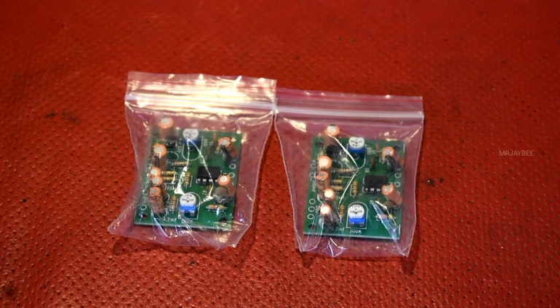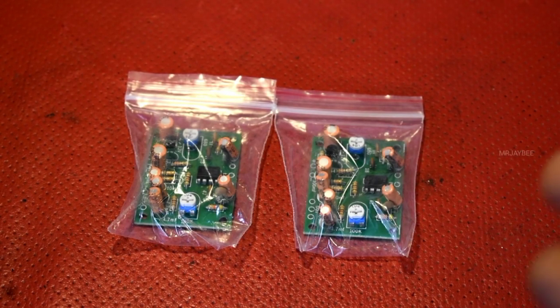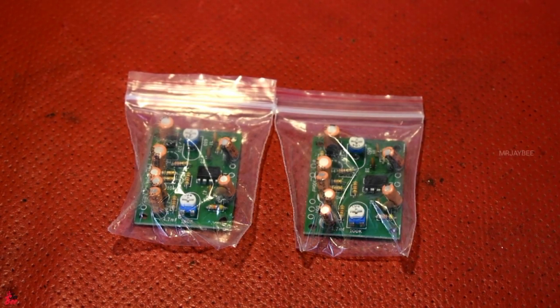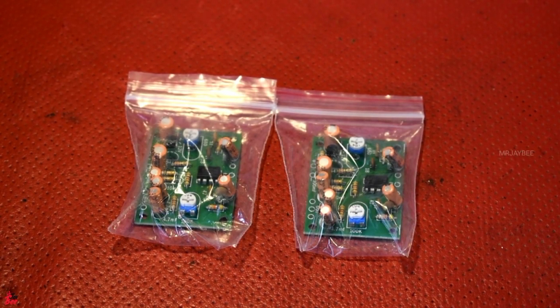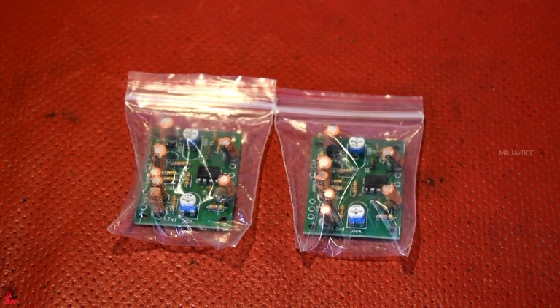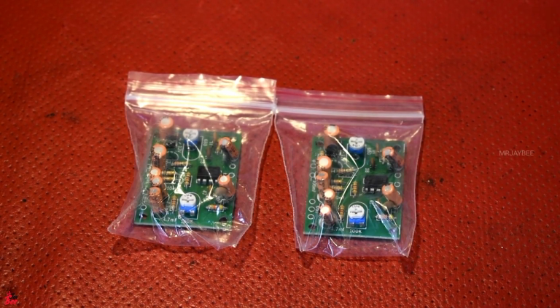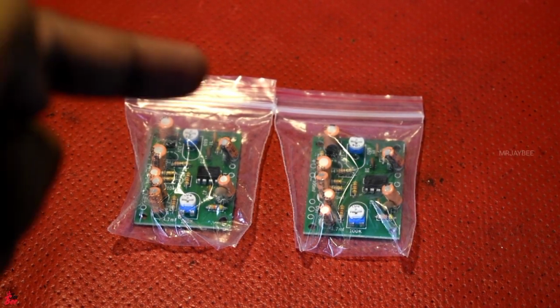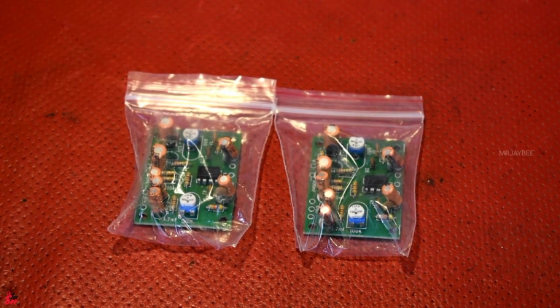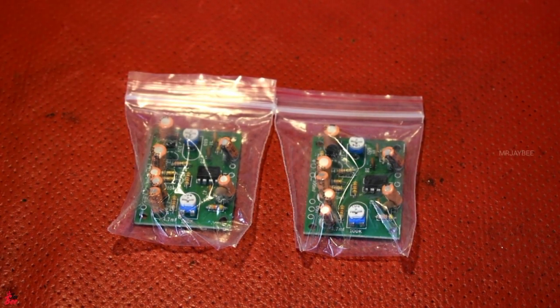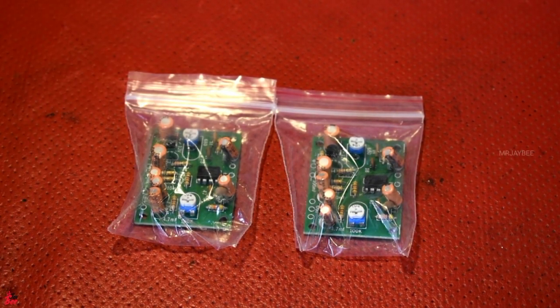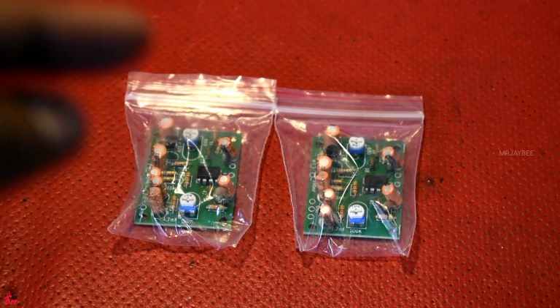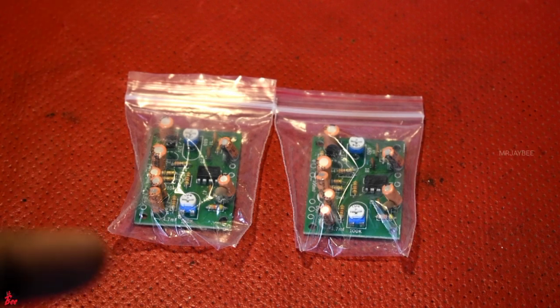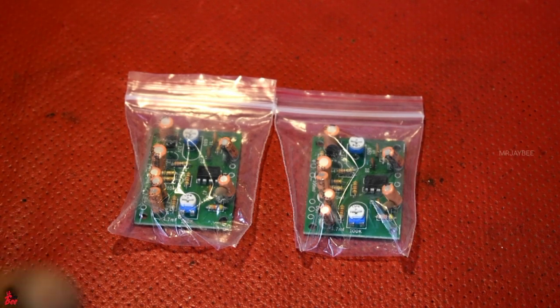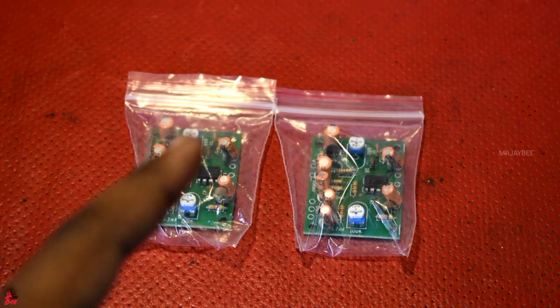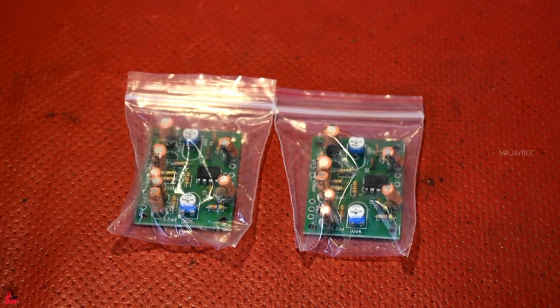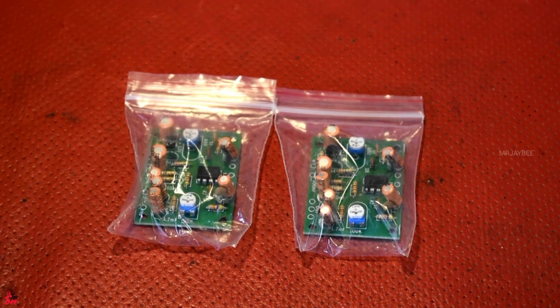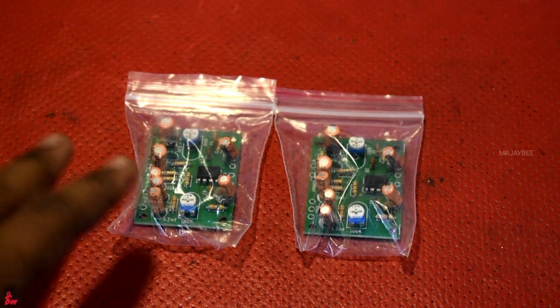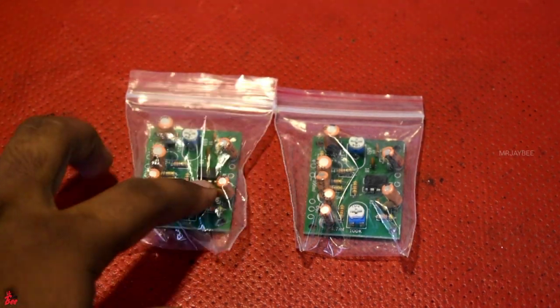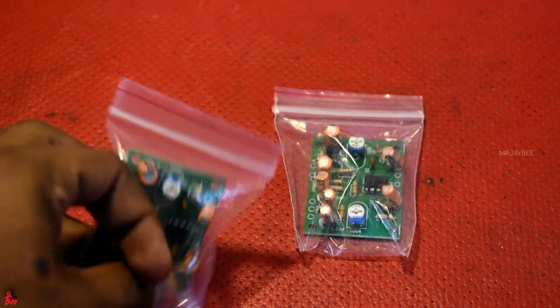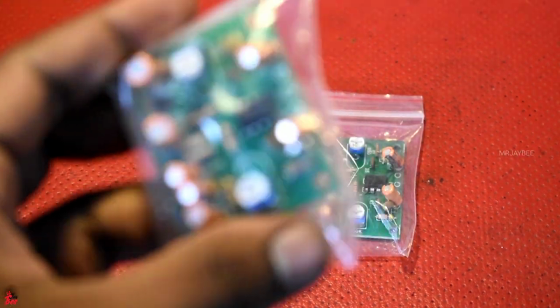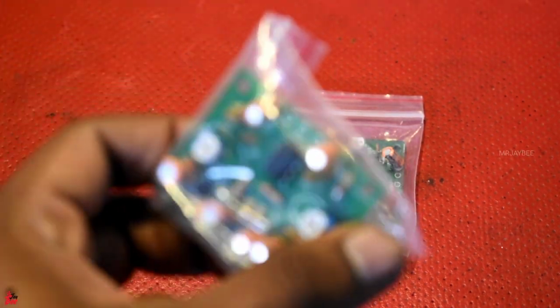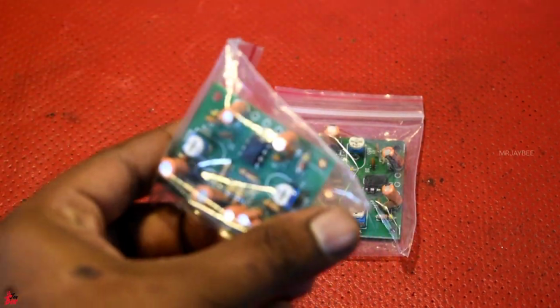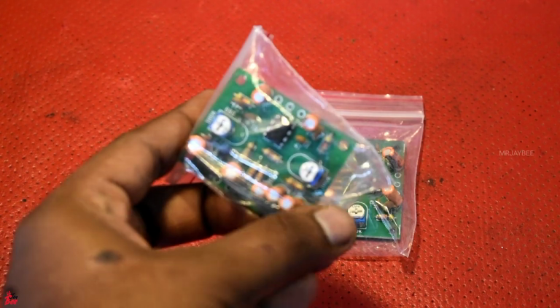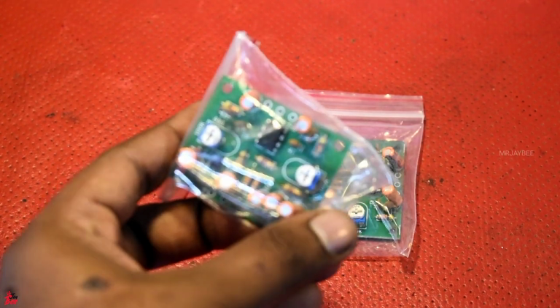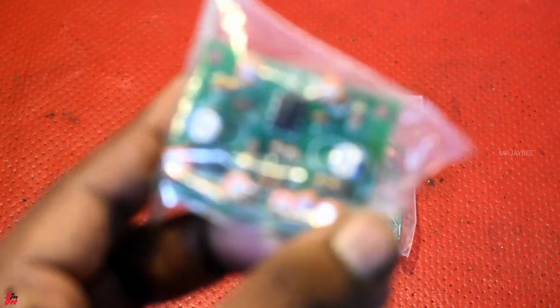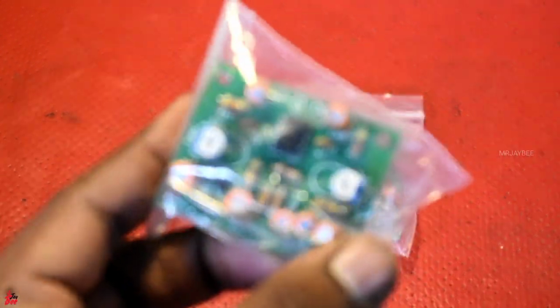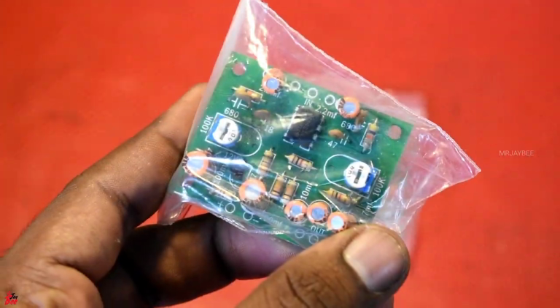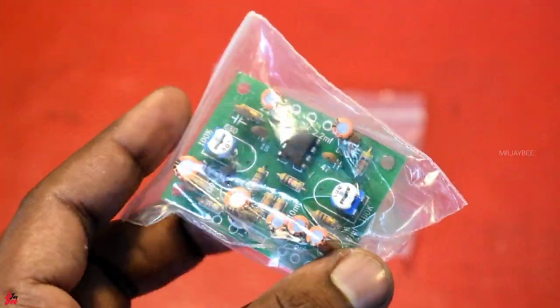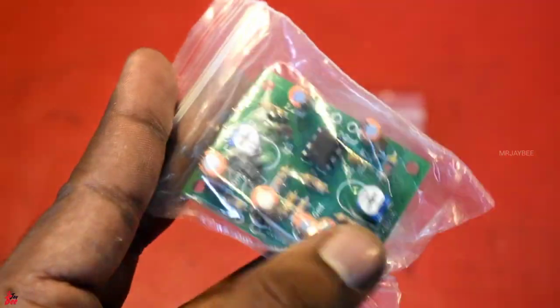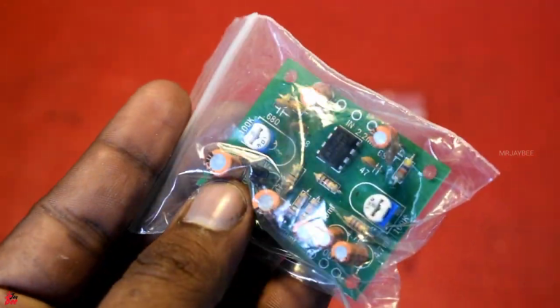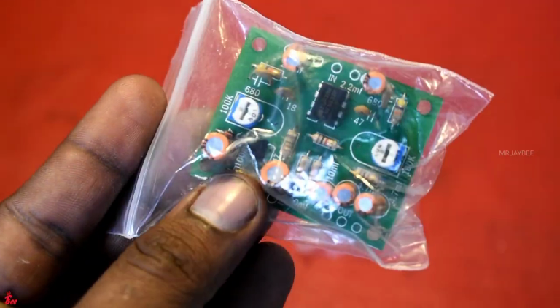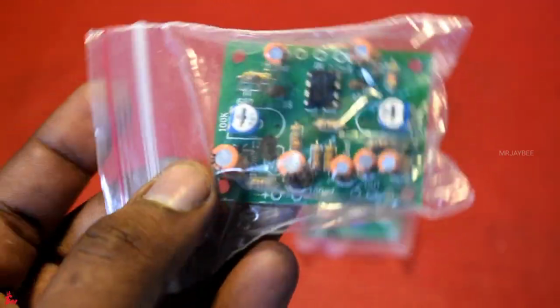Welcome to the Amplifier. I am going to show you the Gain Booster Board. The price is $80.